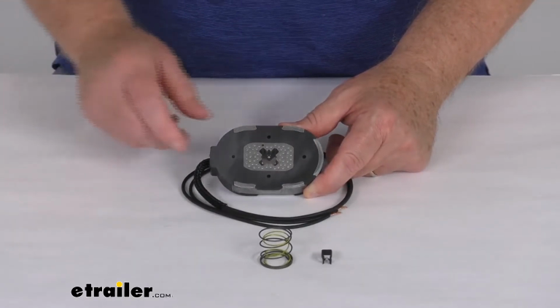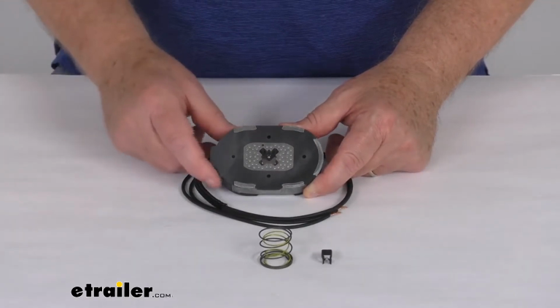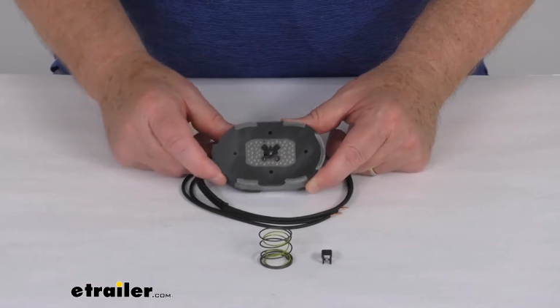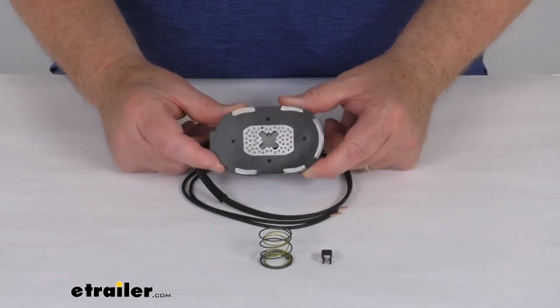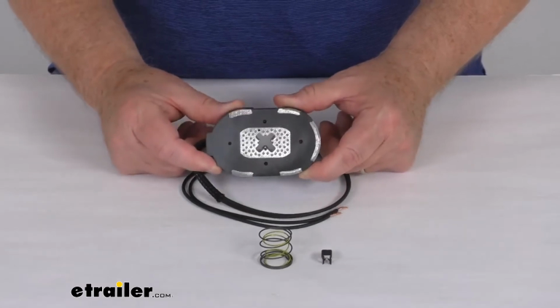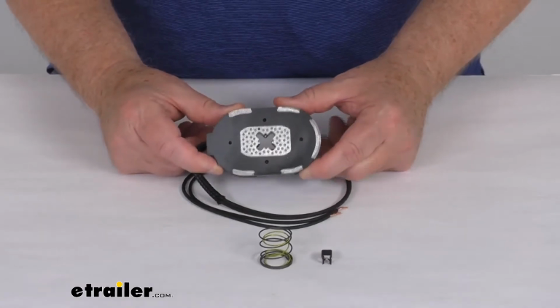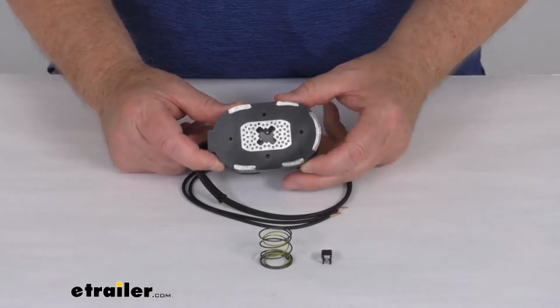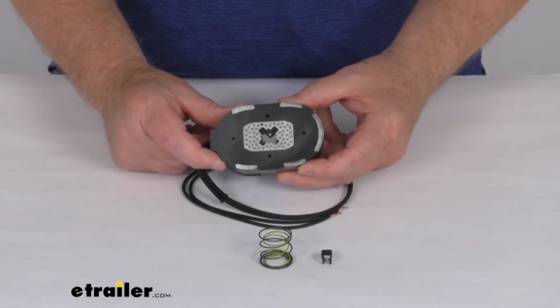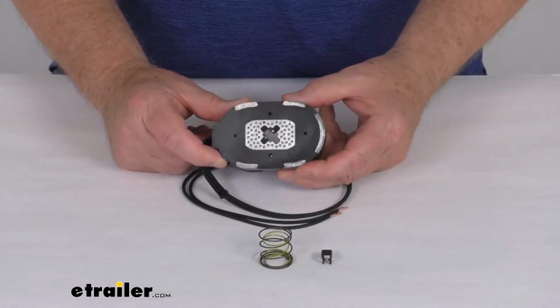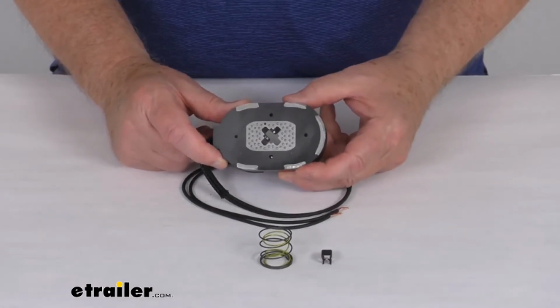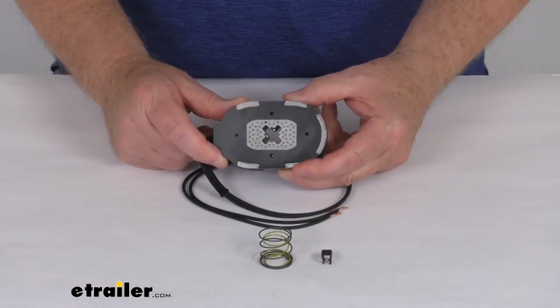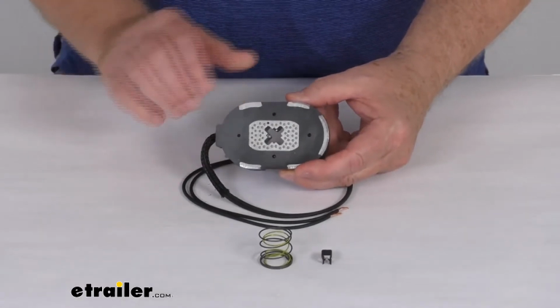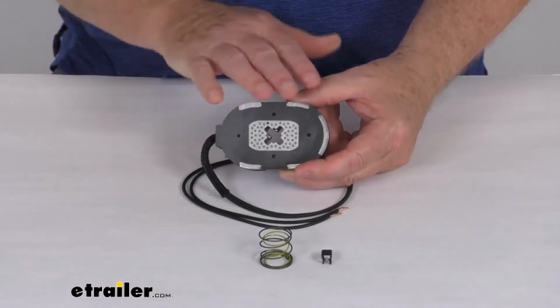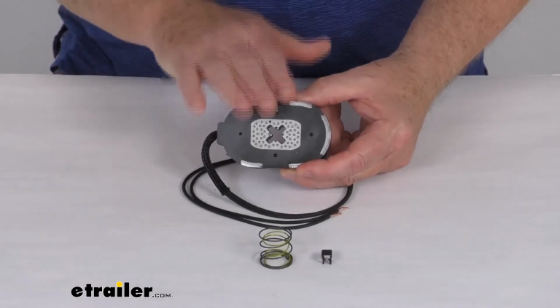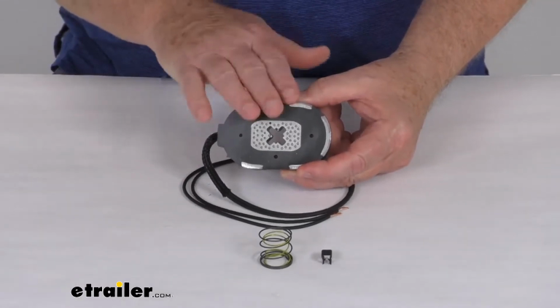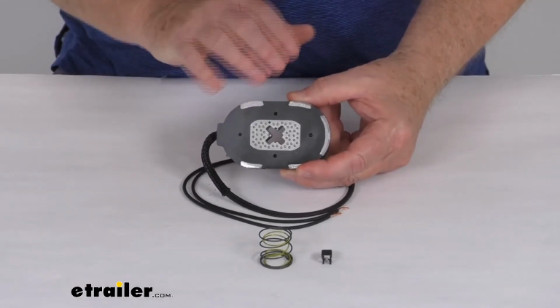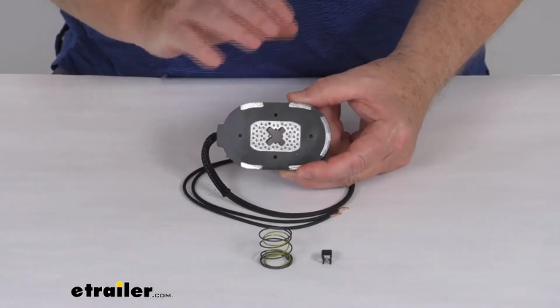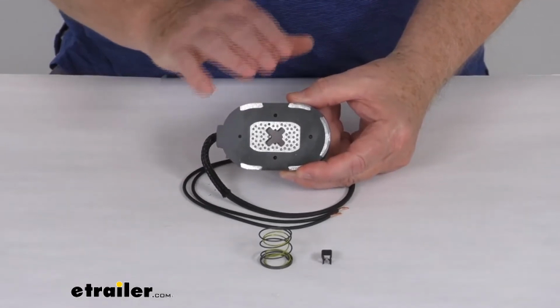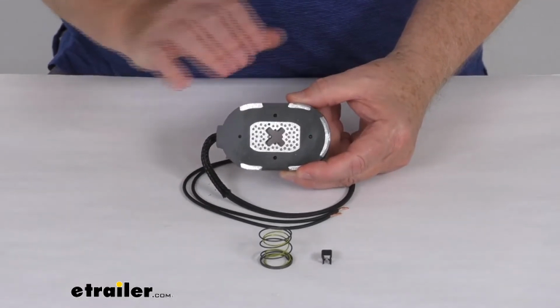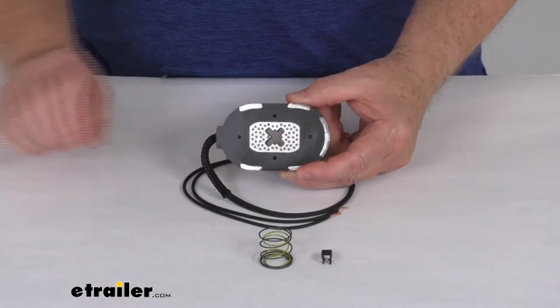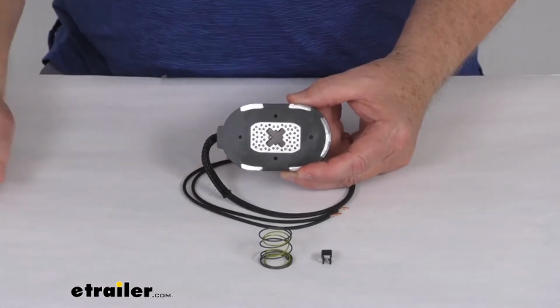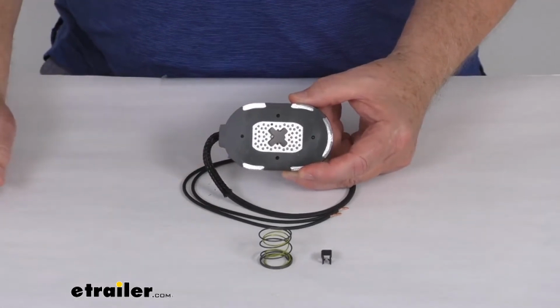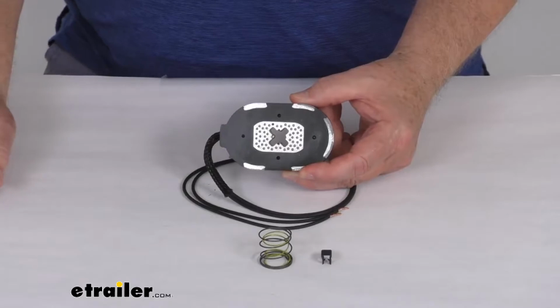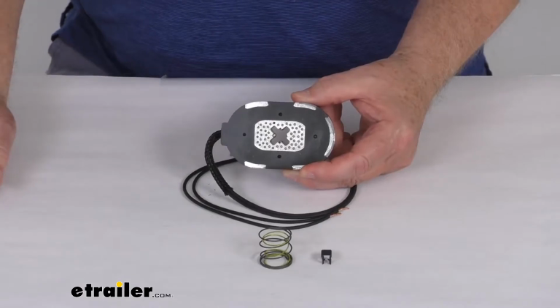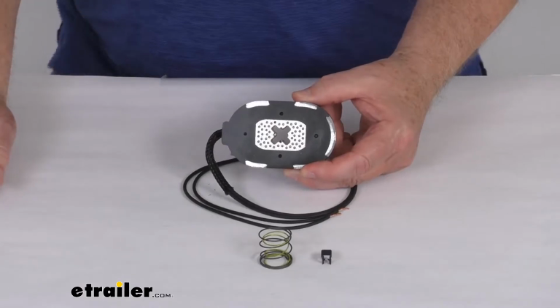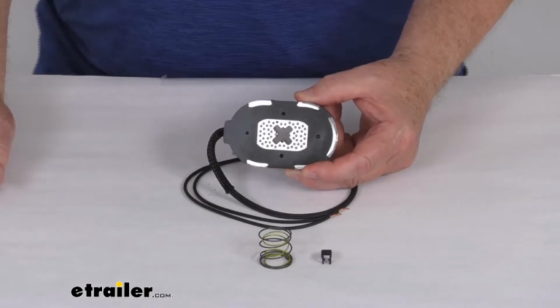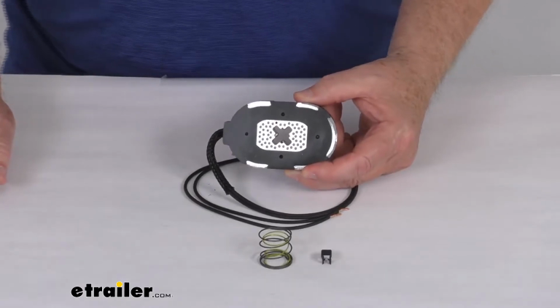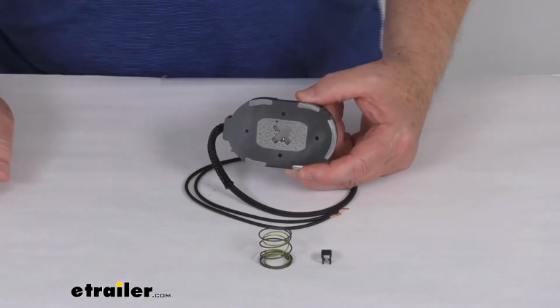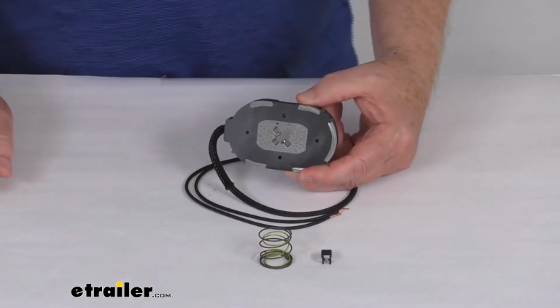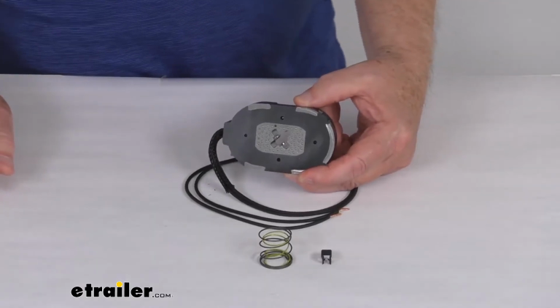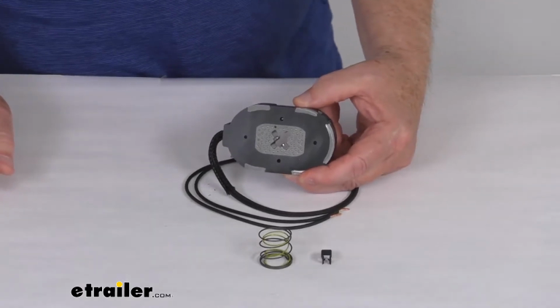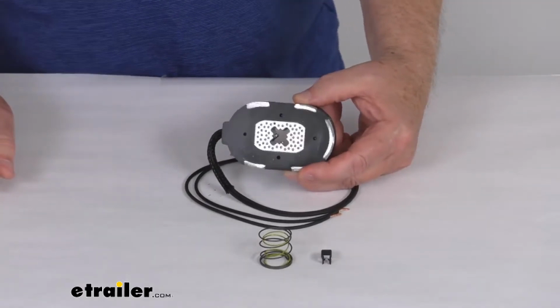You can see this magnet has a nice oval design, which increases the efficiency of the magnet and helps extend its life.